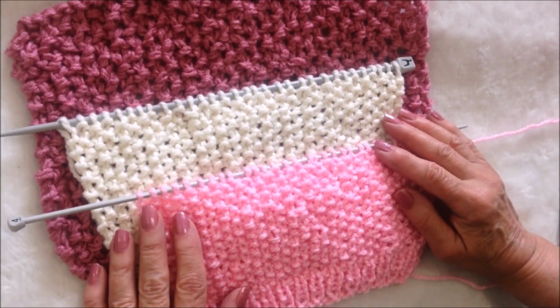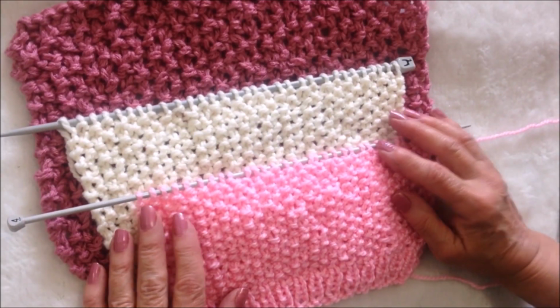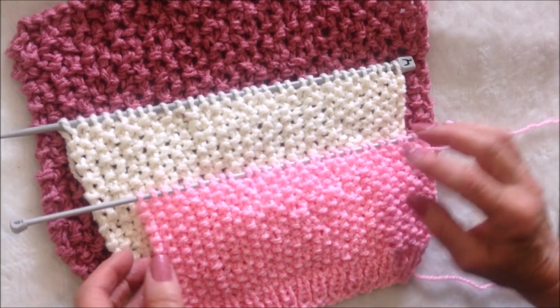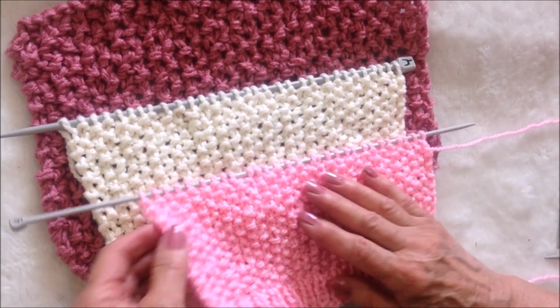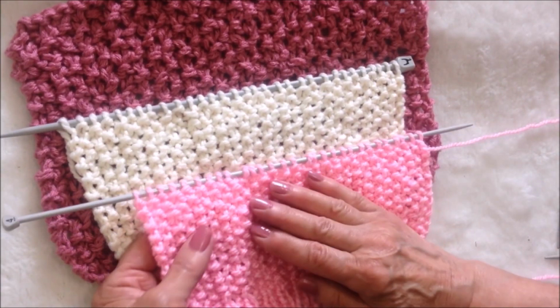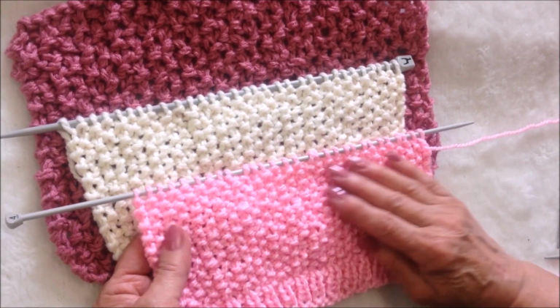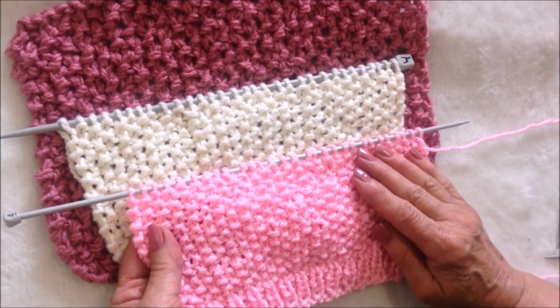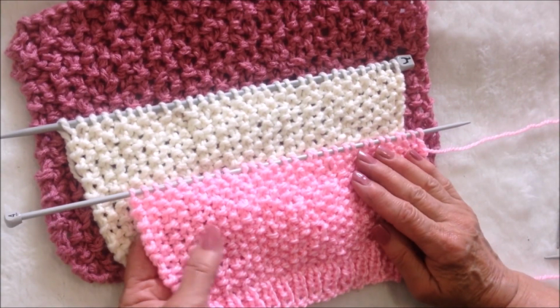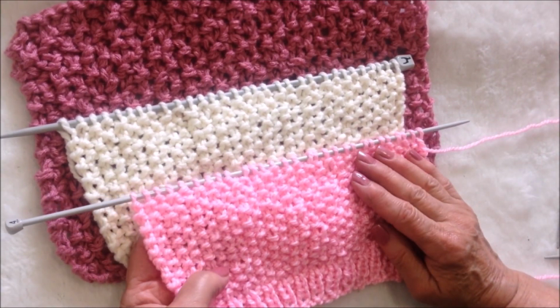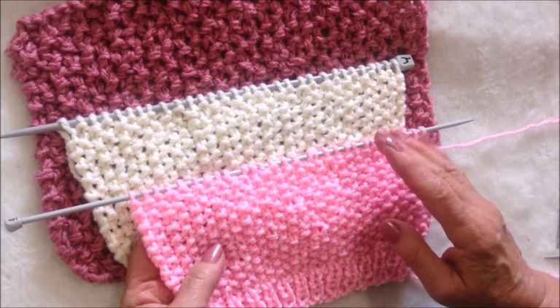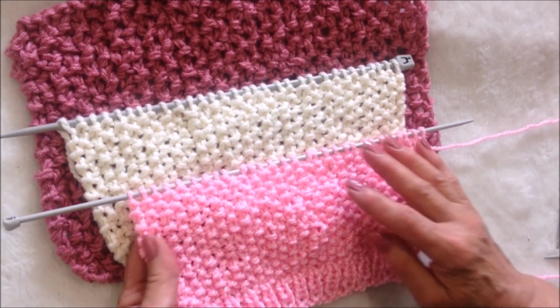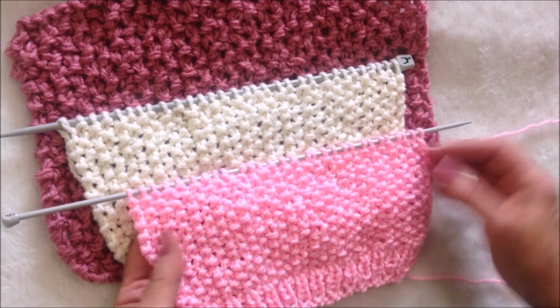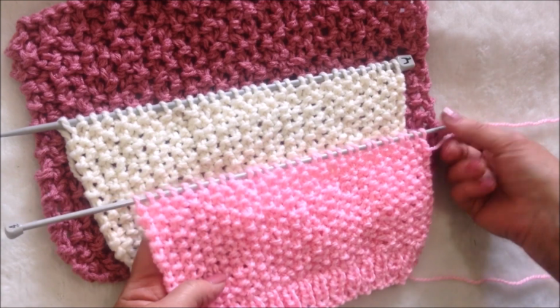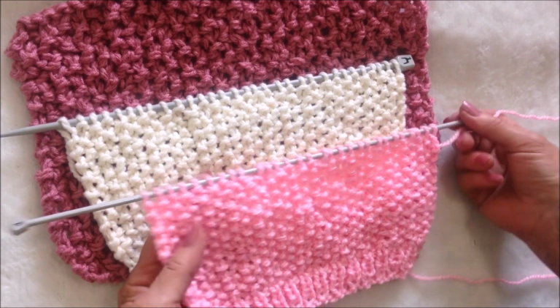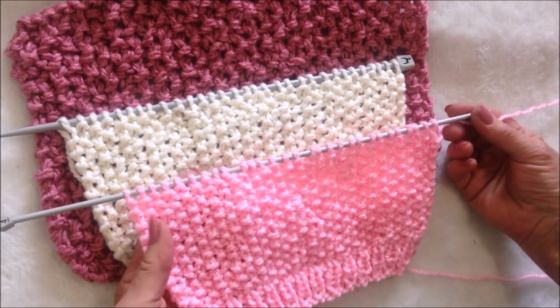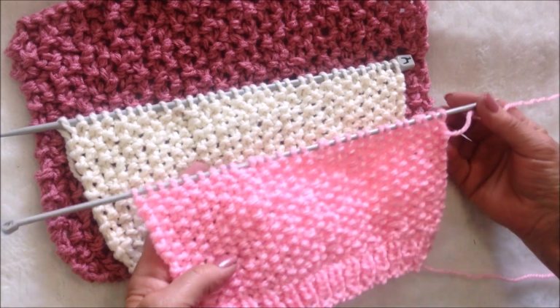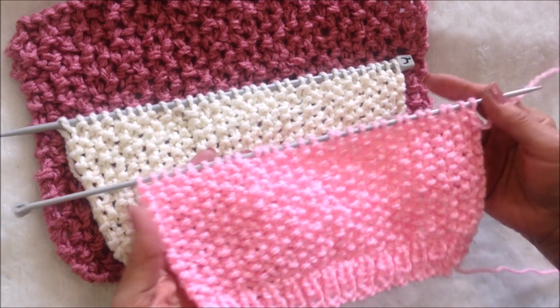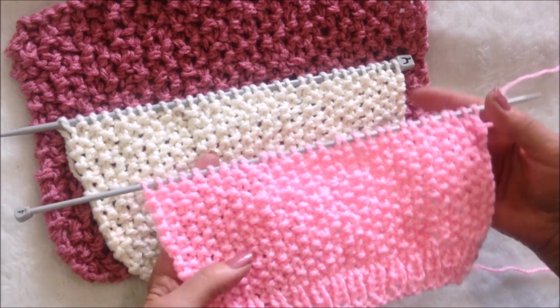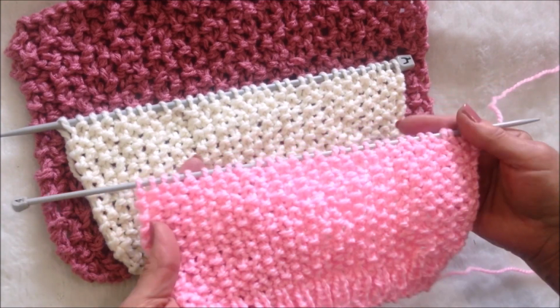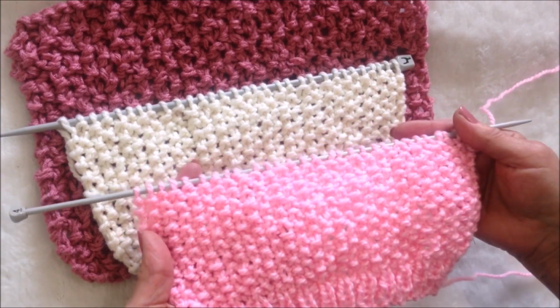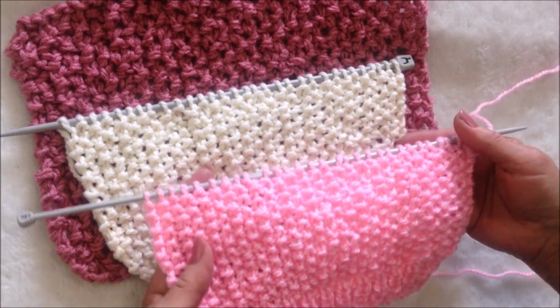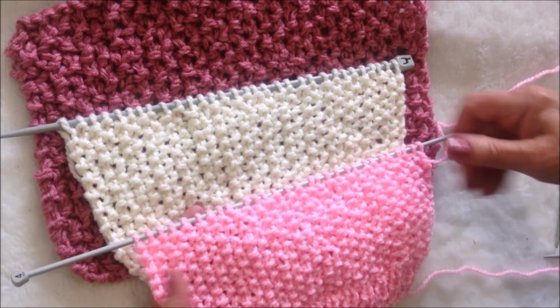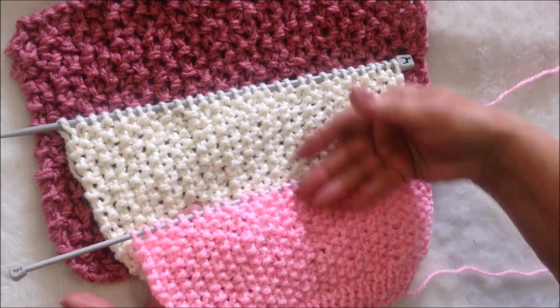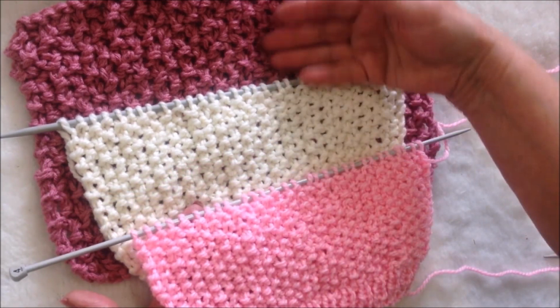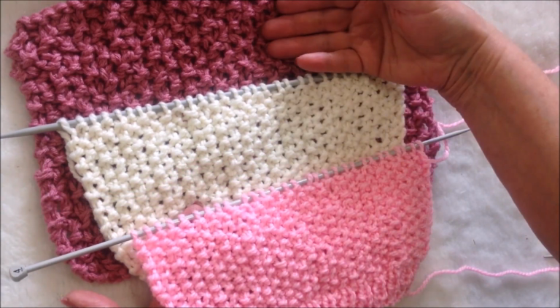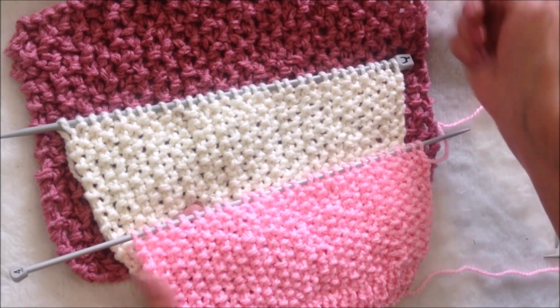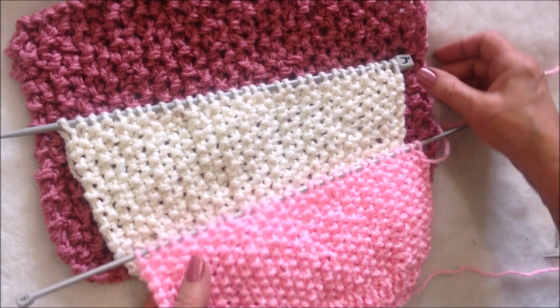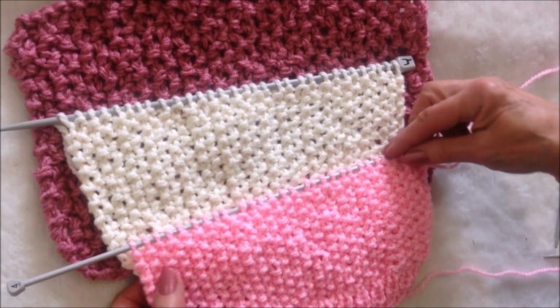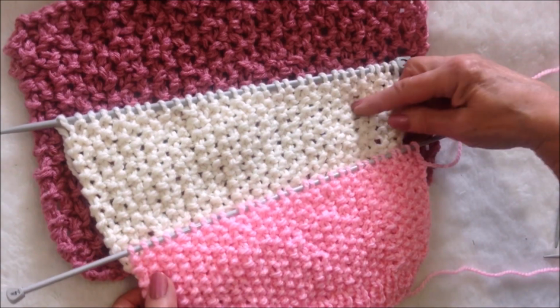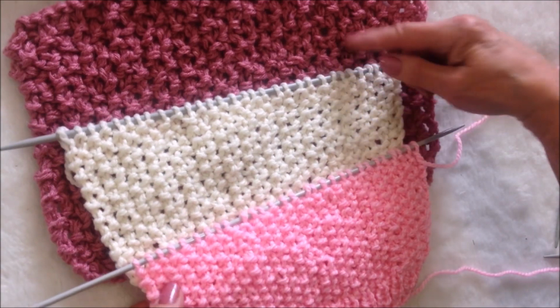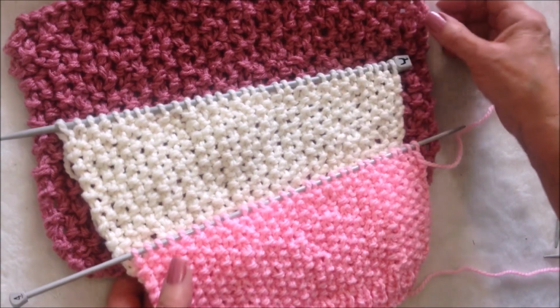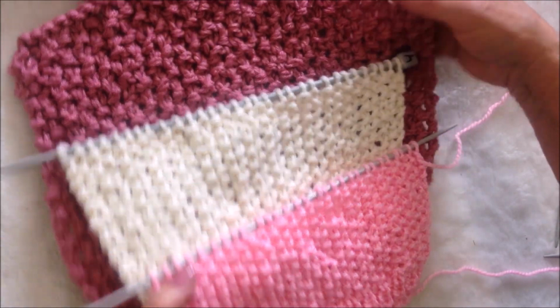Hi everyone, this is Emmy today. I'm going to show you how to knit this very easy textured knit stitch — a one-row repeat. These are all the same, just worked in larger needles.